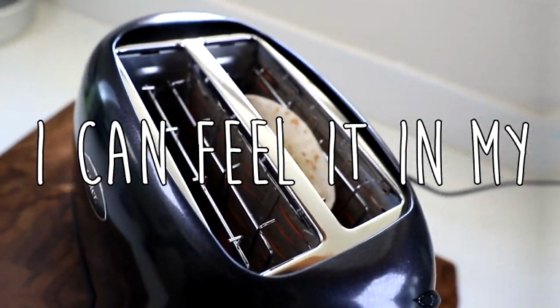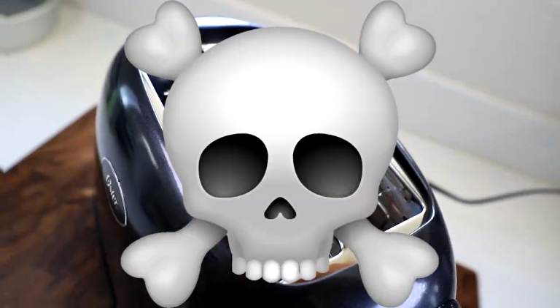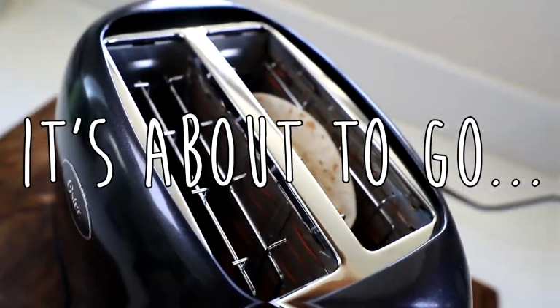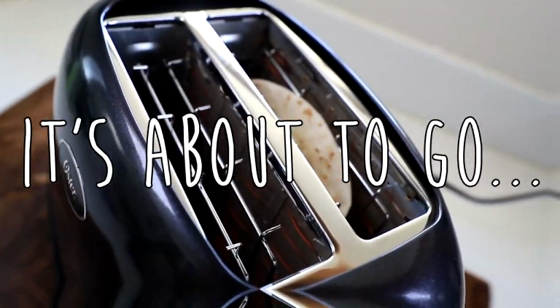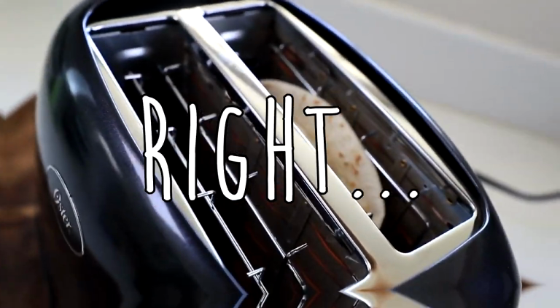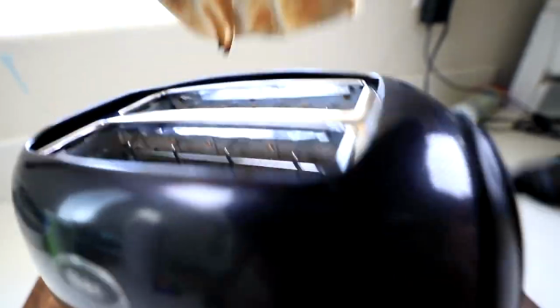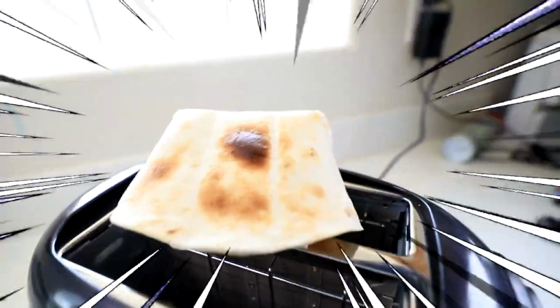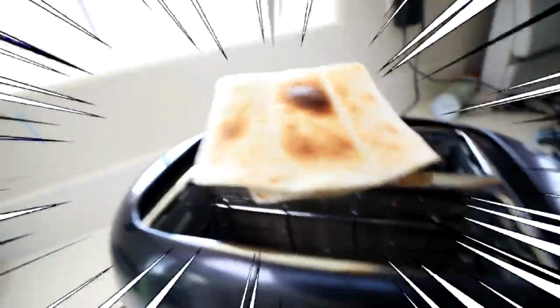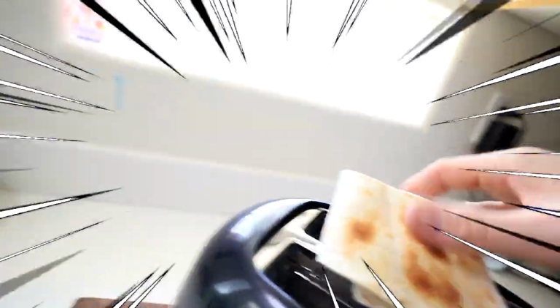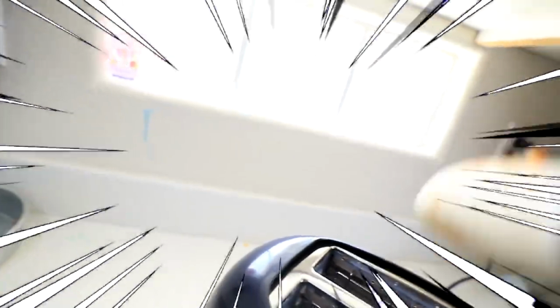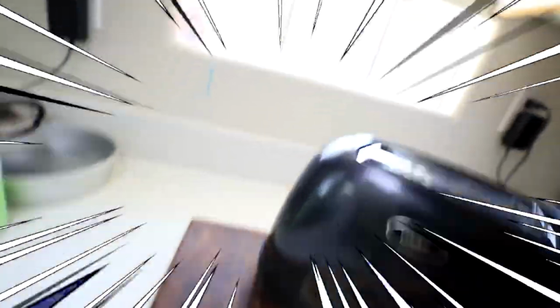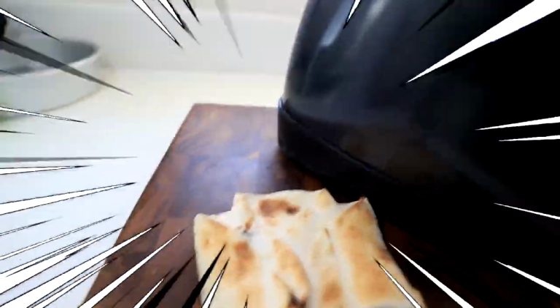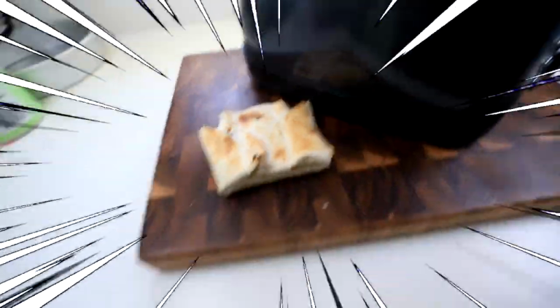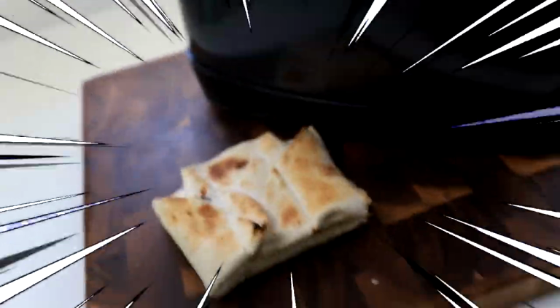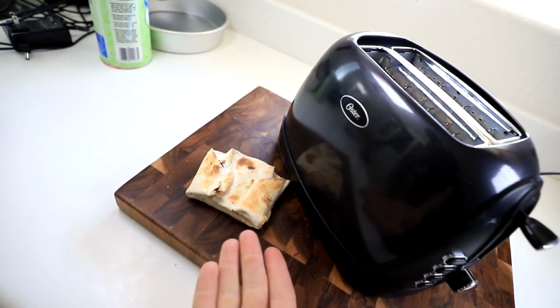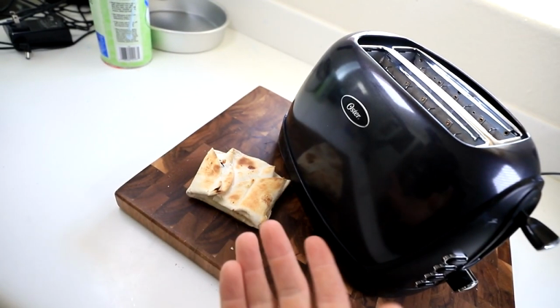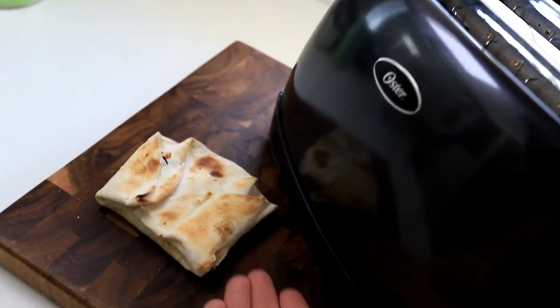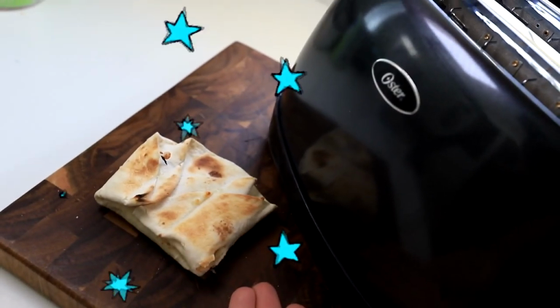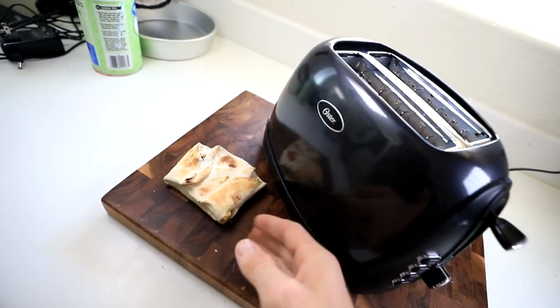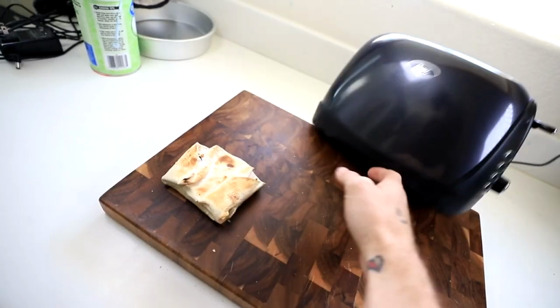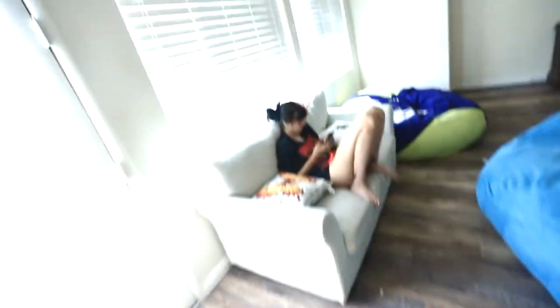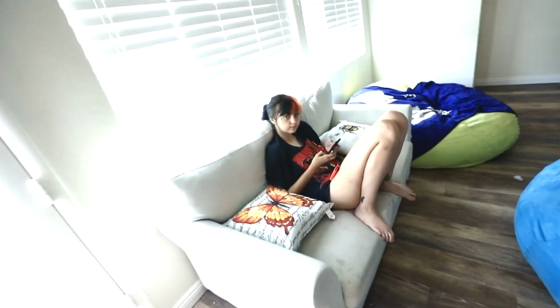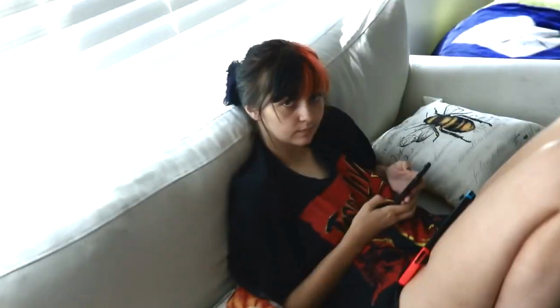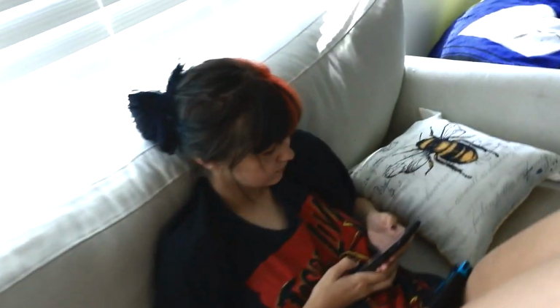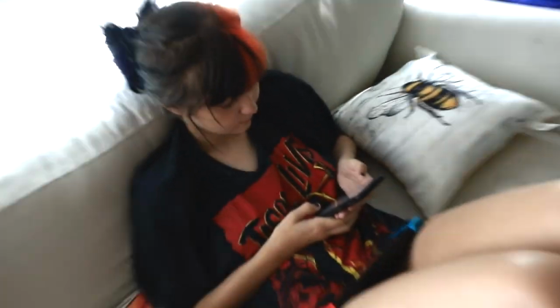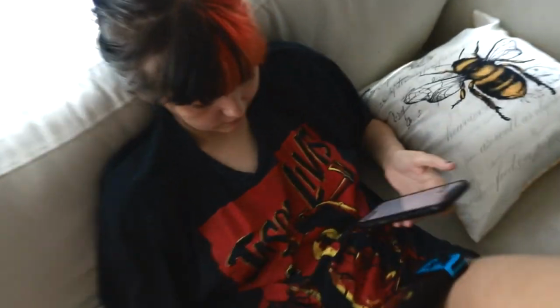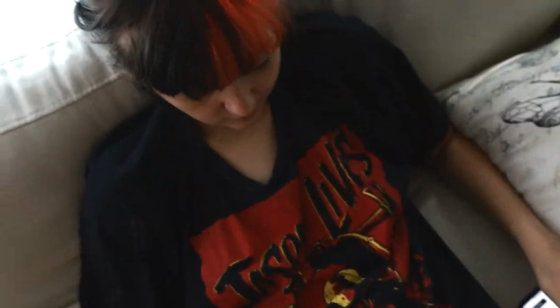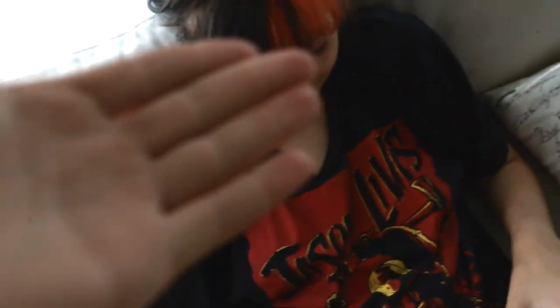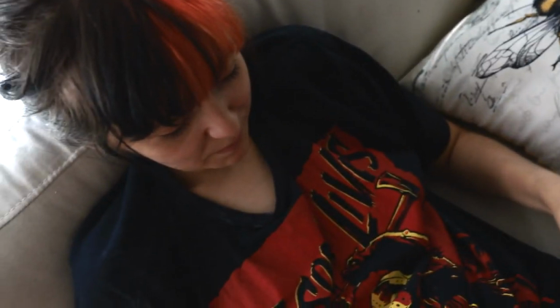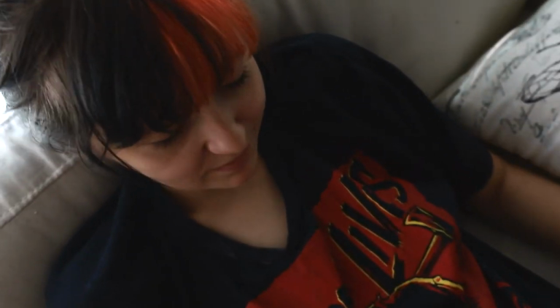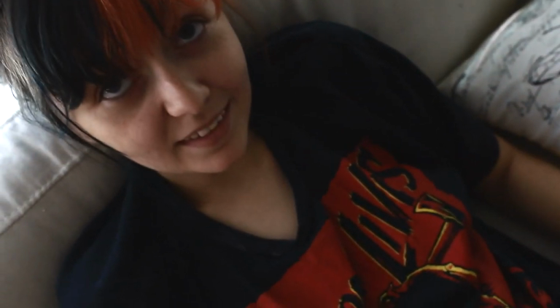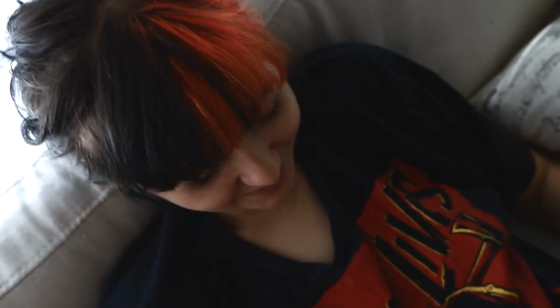Any second now. I can feel it in my bones — it's about to go, right? Oh wow. There it is guys, in all of its glory. Get out of here, toaster. Look, you're a really cute girl and I want to give you the world. Instead, I'll just give you this quesadilla.